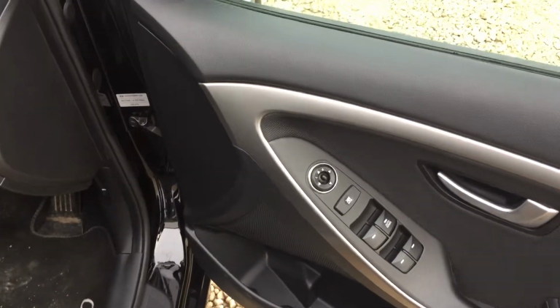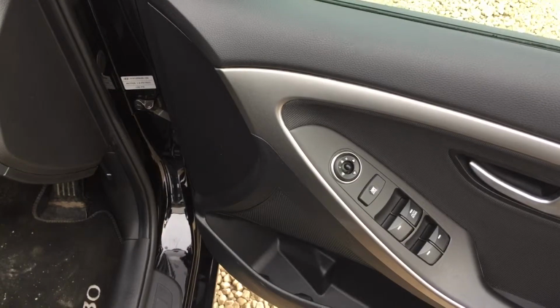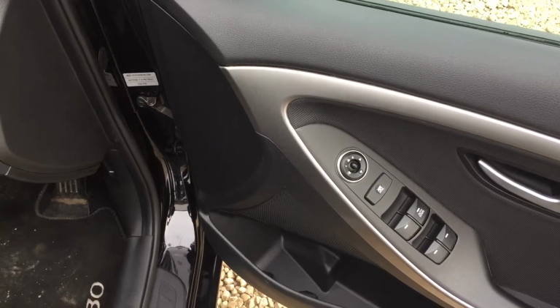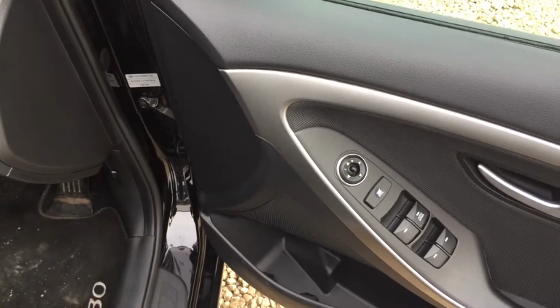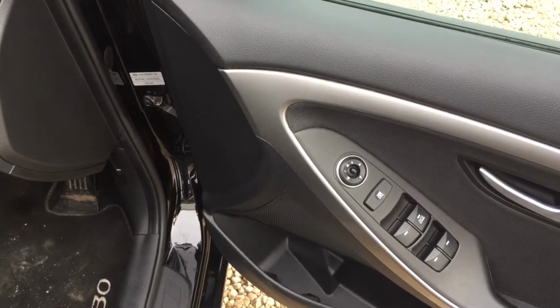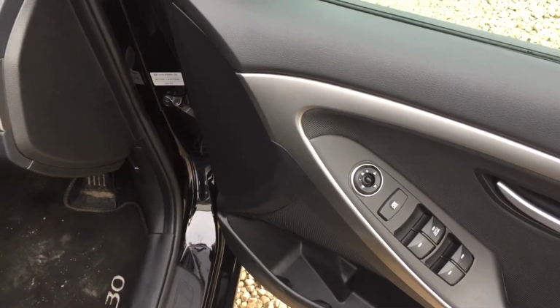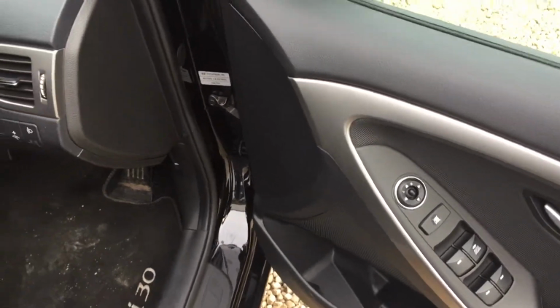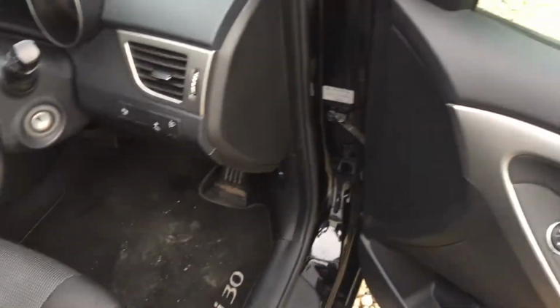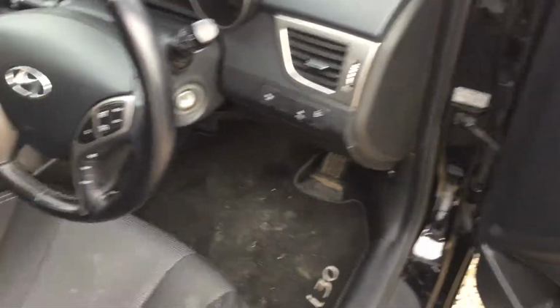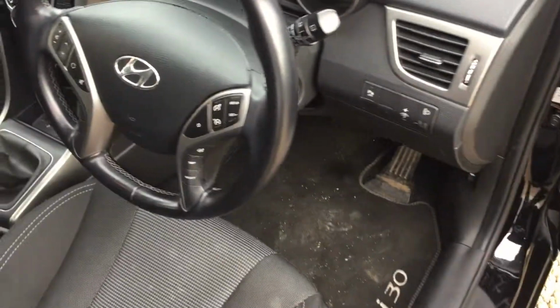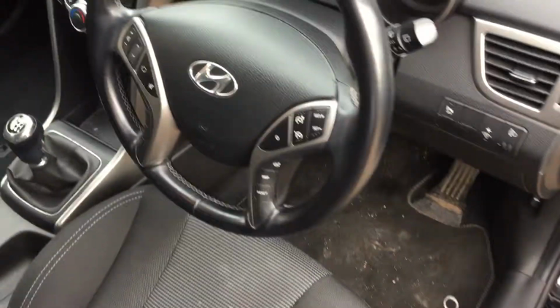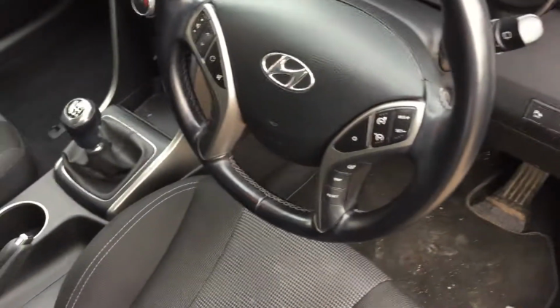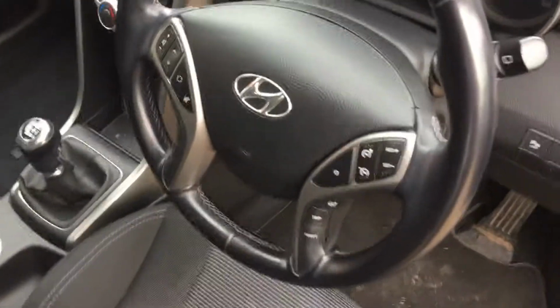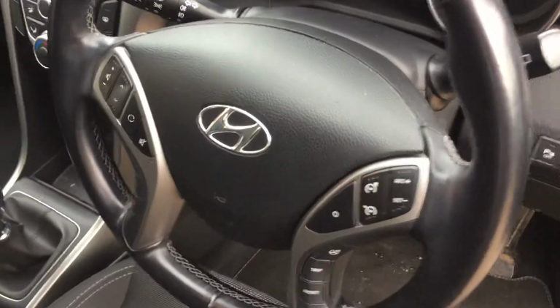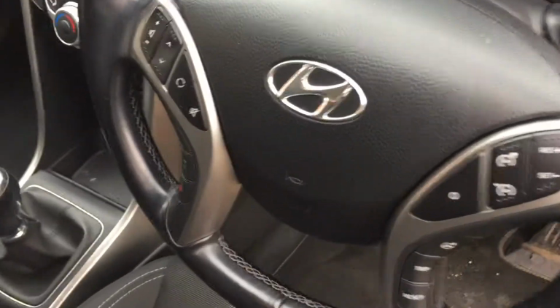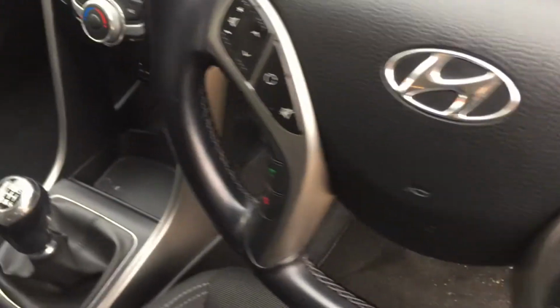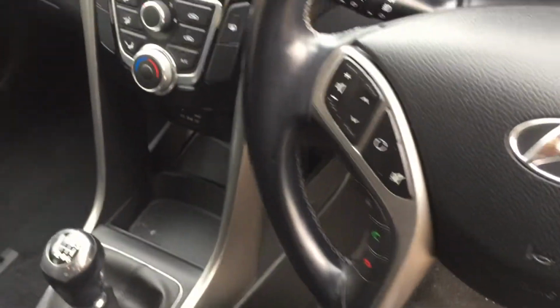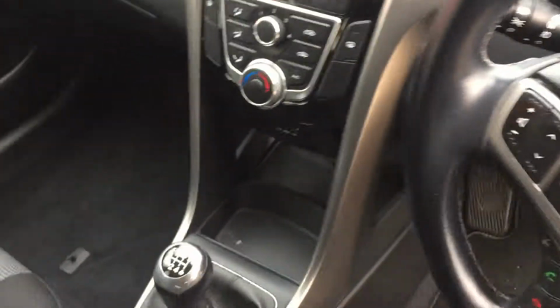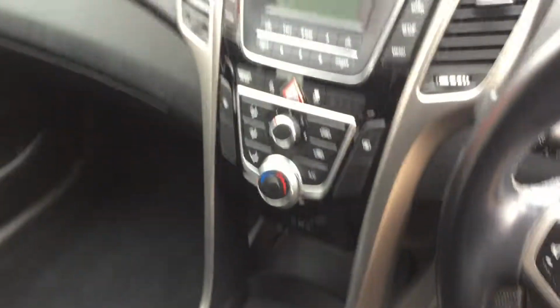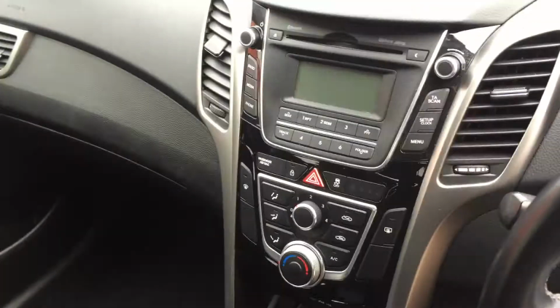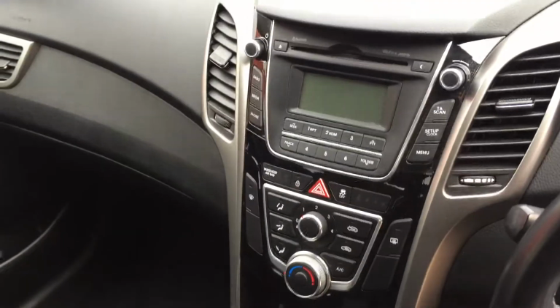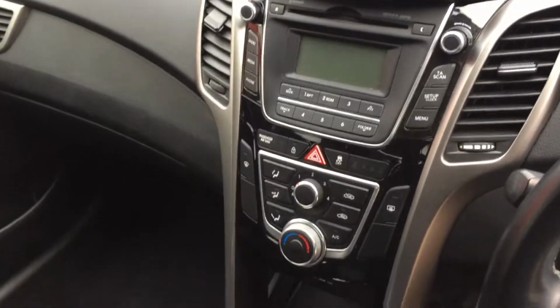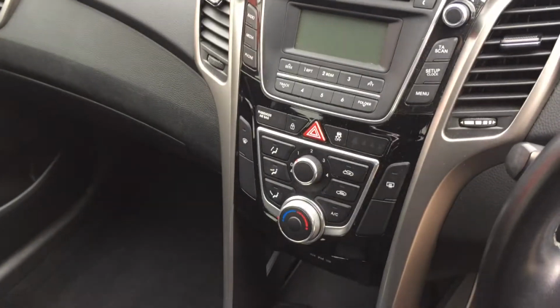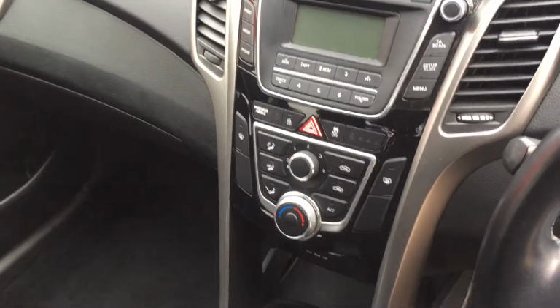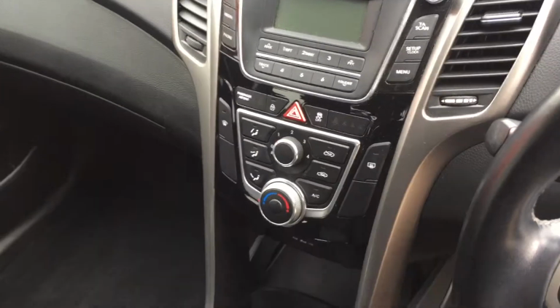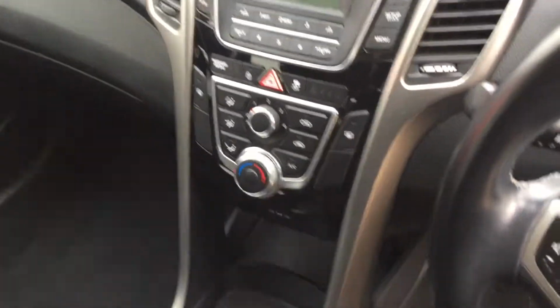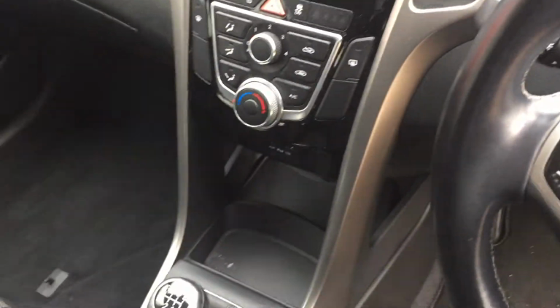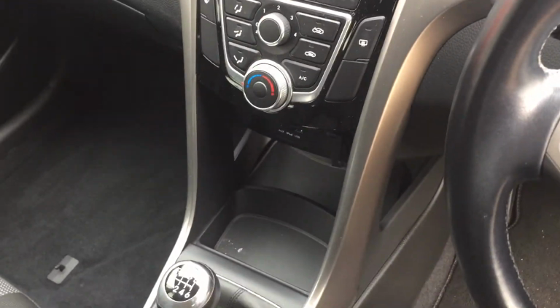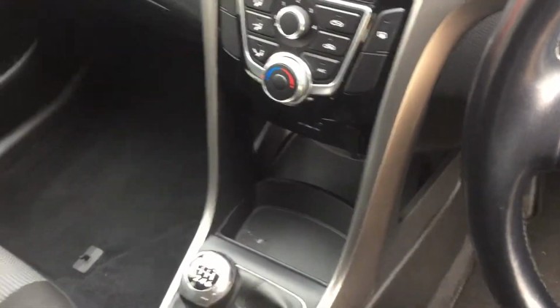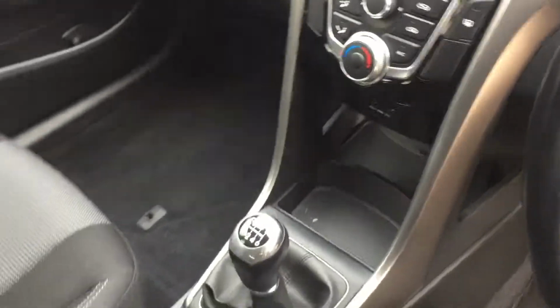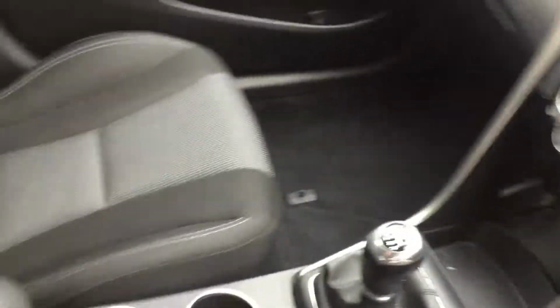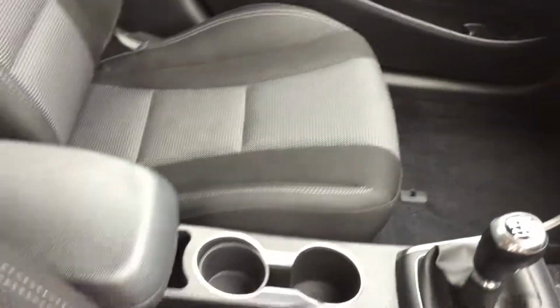We have the electric adjusting wing mirrors on the door here. Into the main cabin itself, we have the cruise control and the Bluetooth on the steering column, CD player, FM radio, air conditioning, and we also have the charging point for your mobile phone.